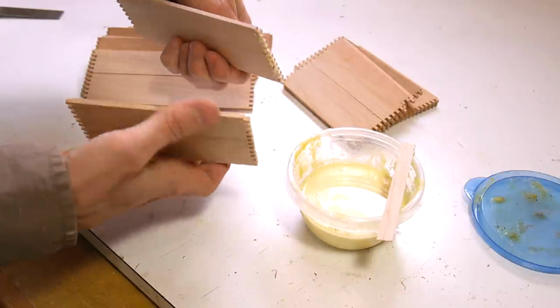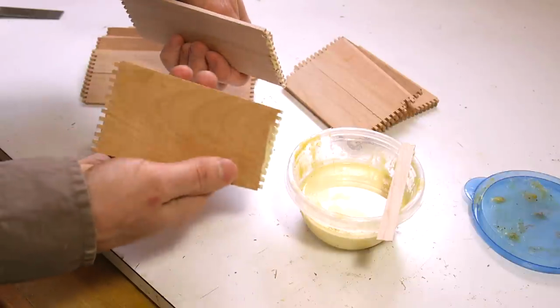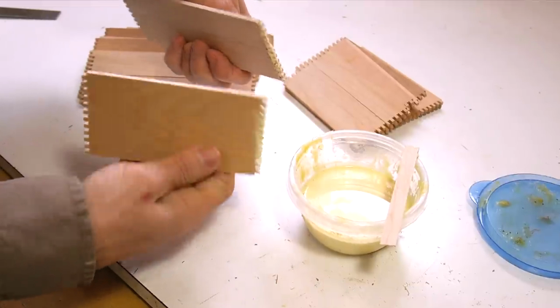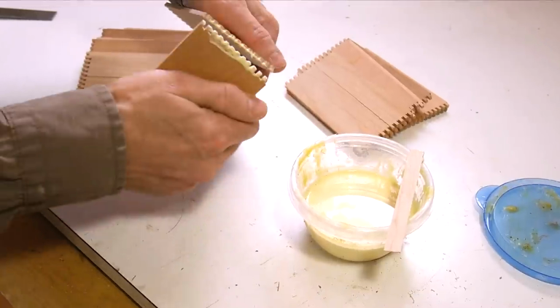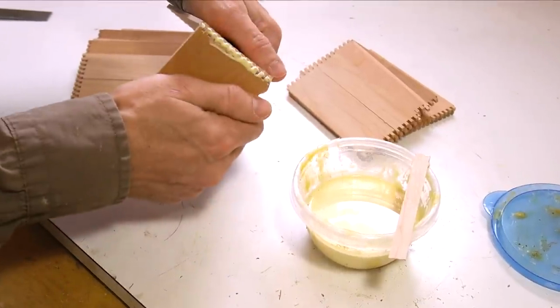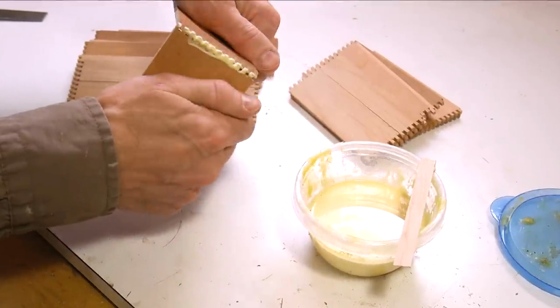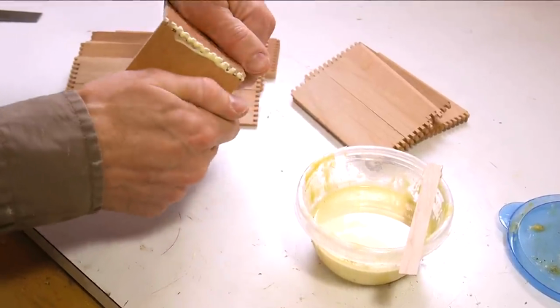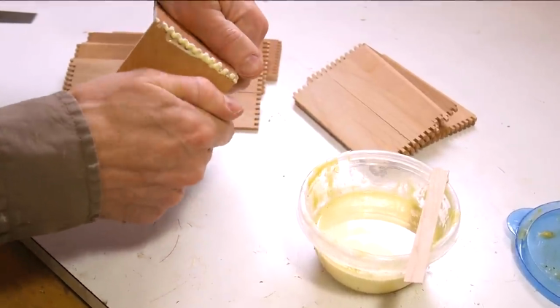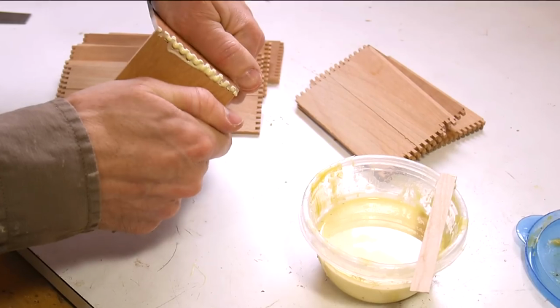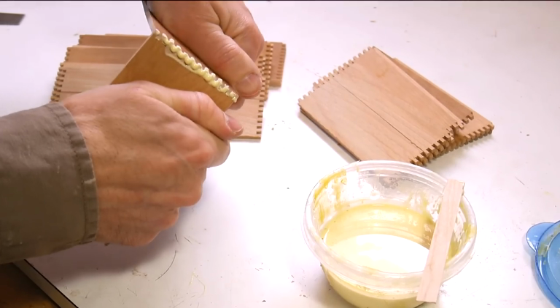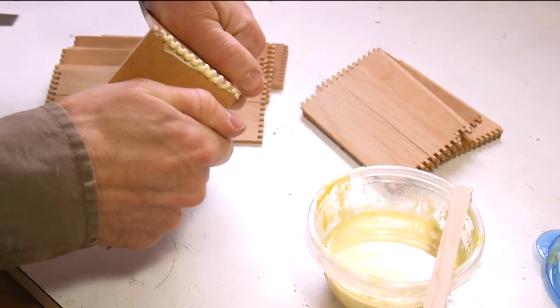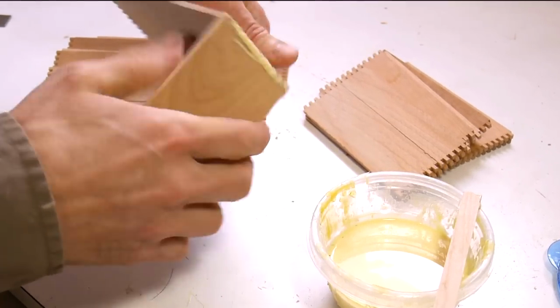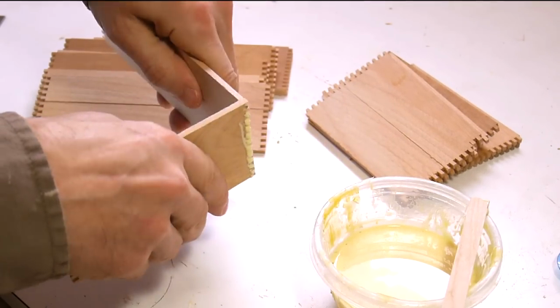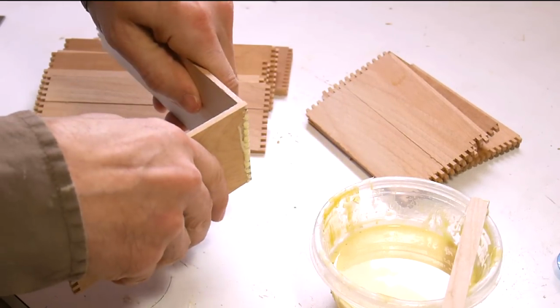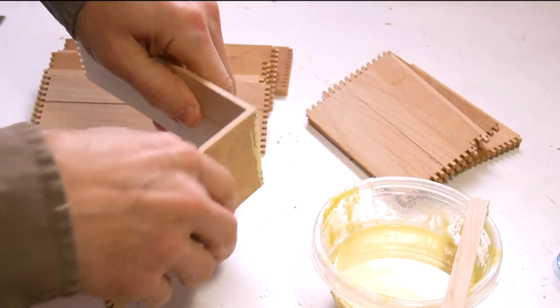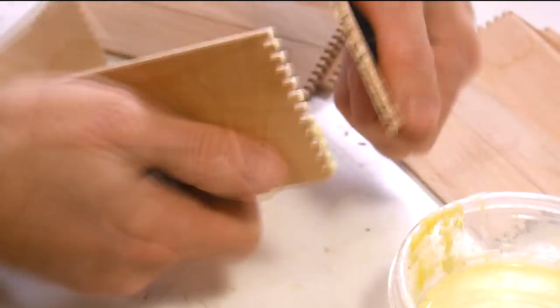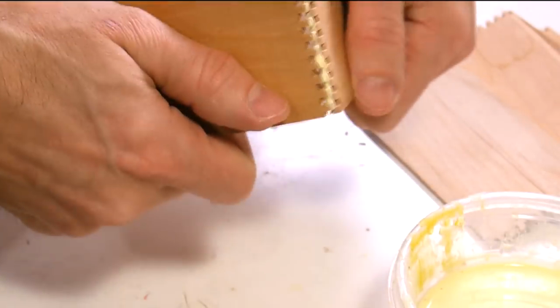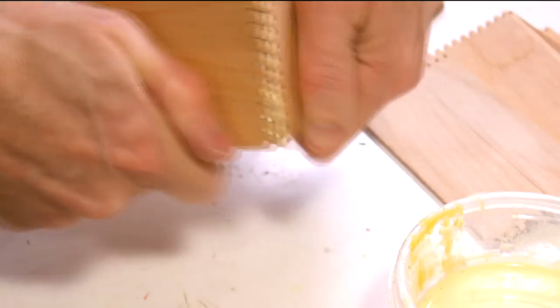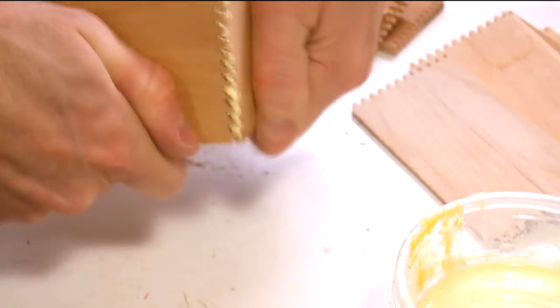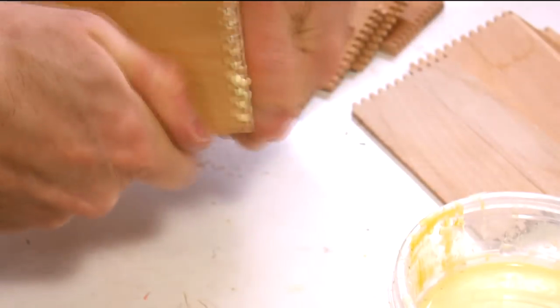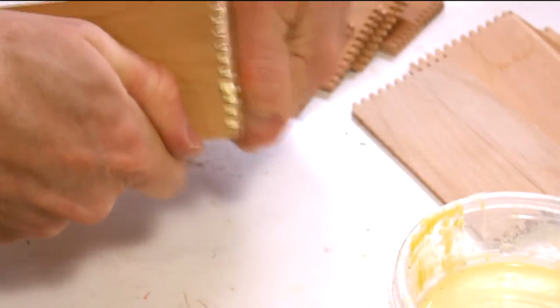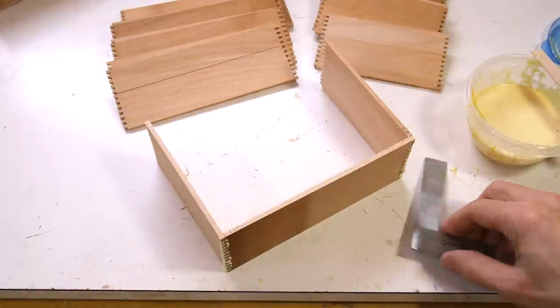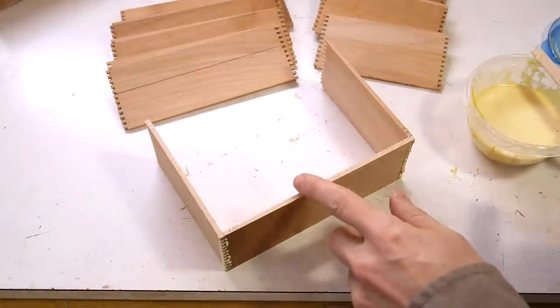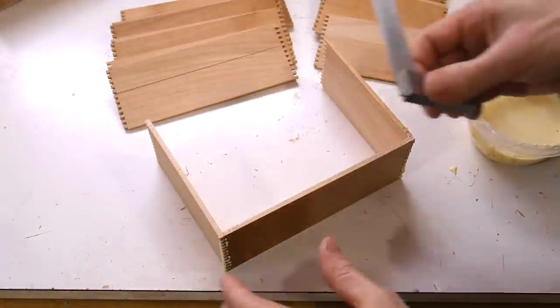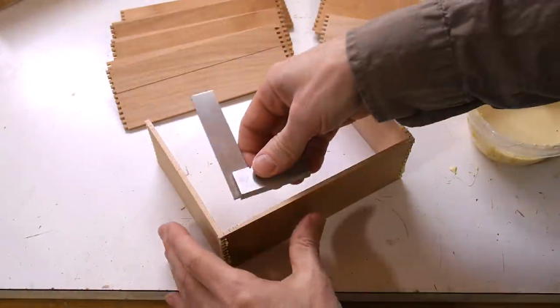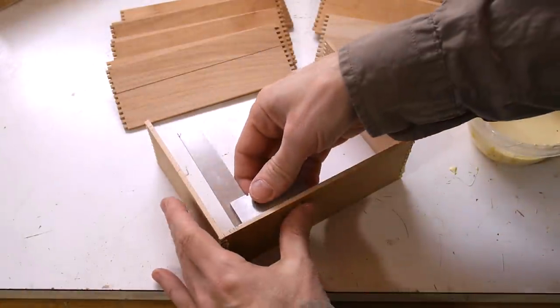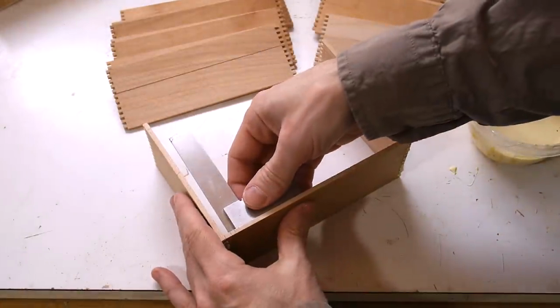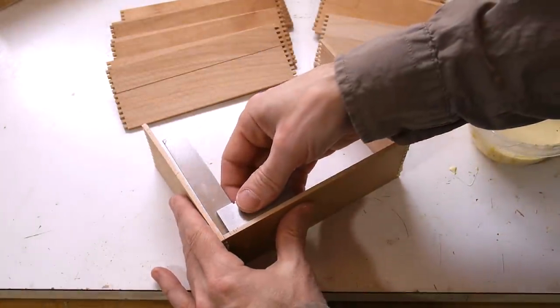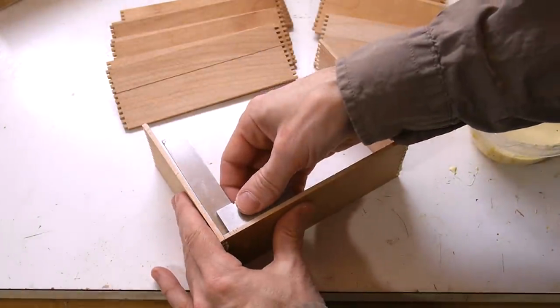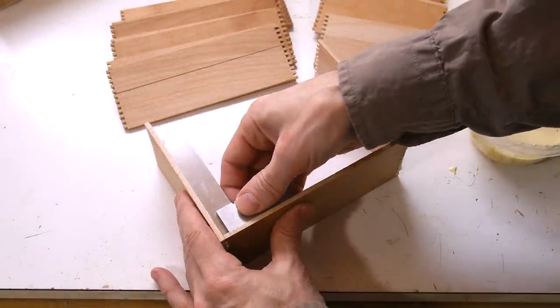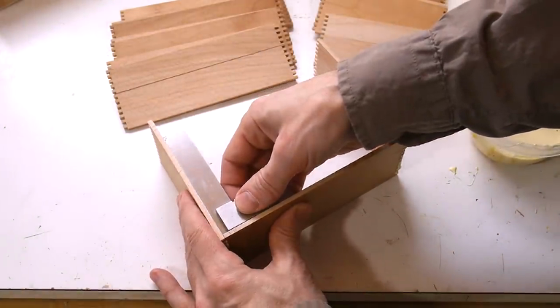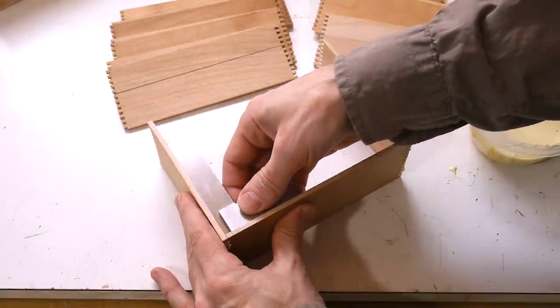There's no need to clamp these because they're nice and tight, but I do have to make sure that they're square.